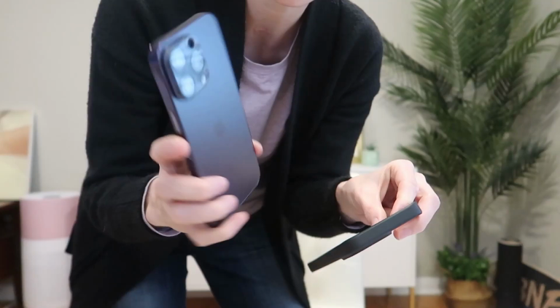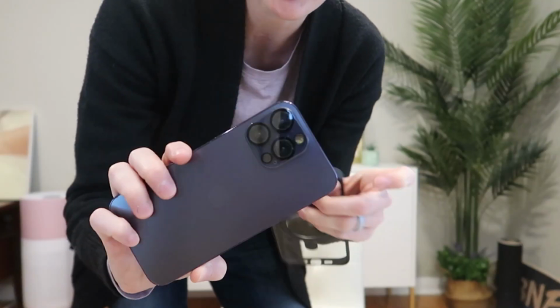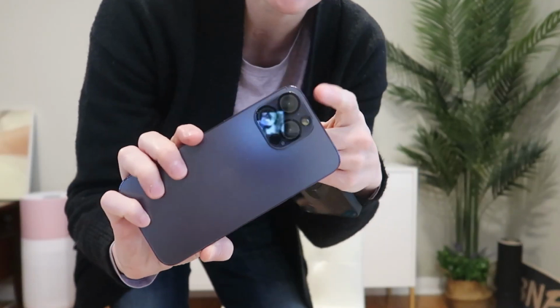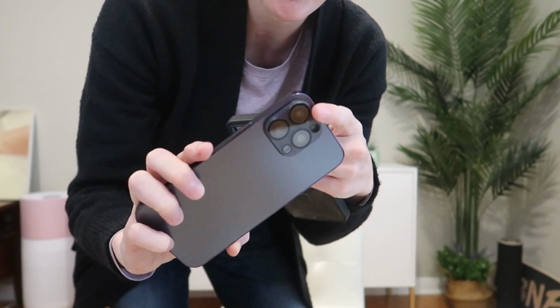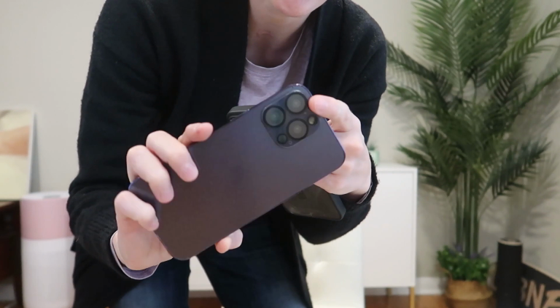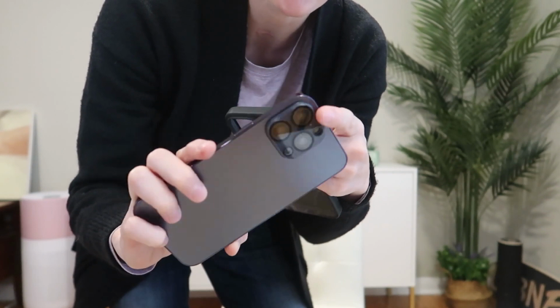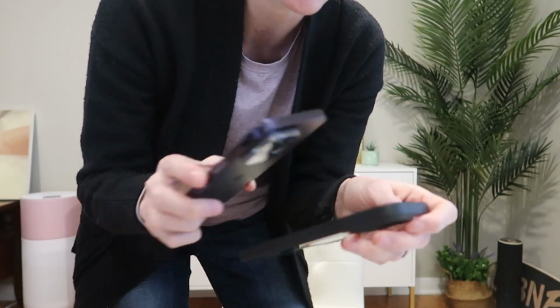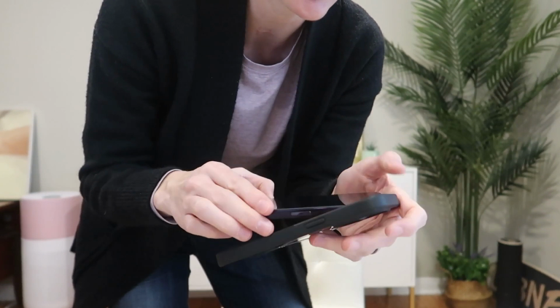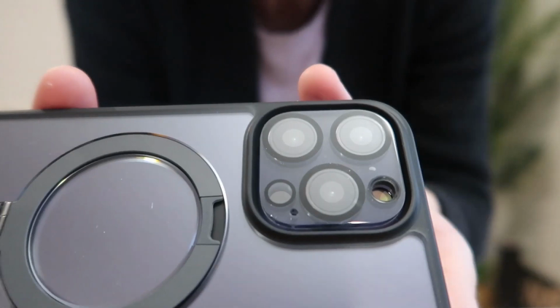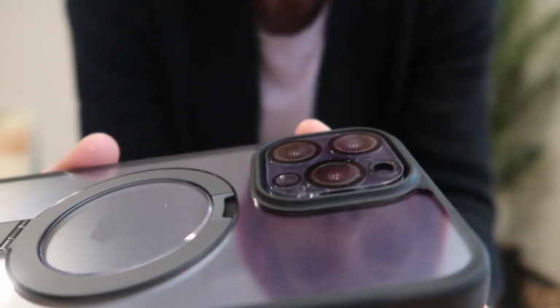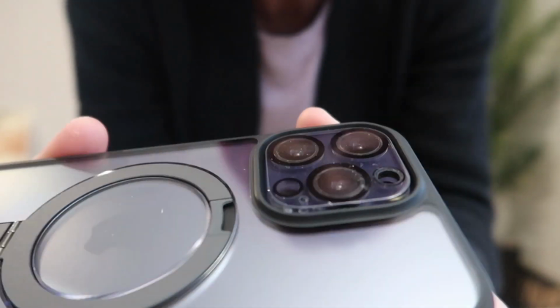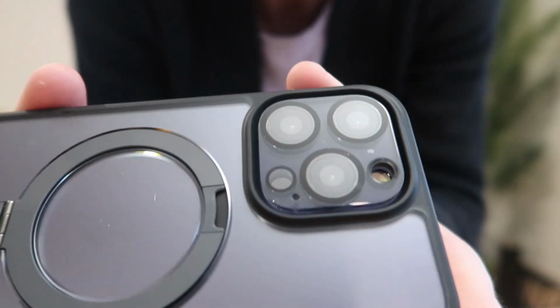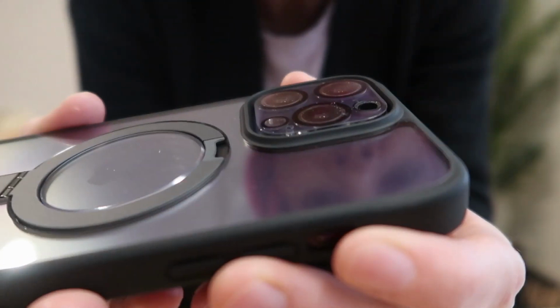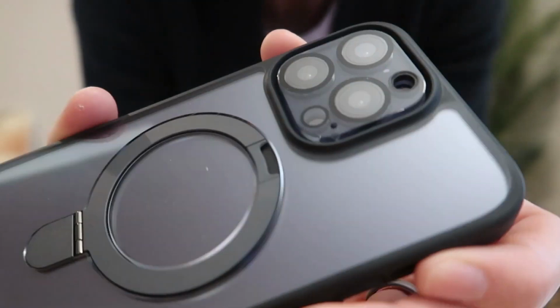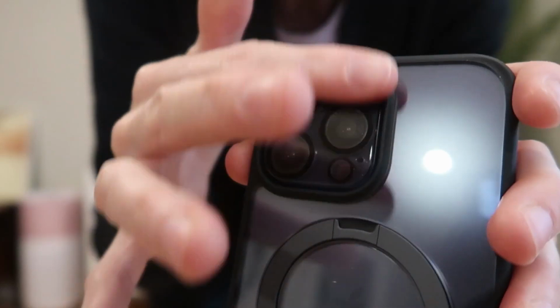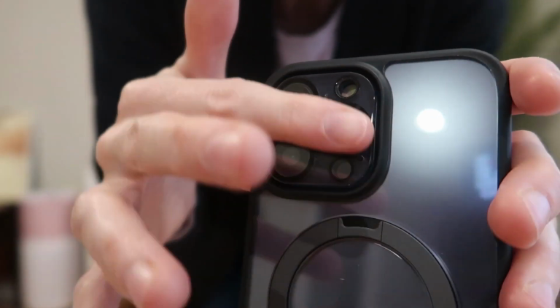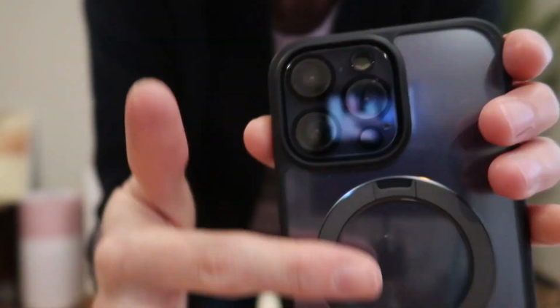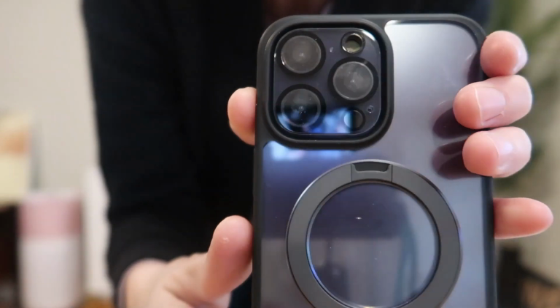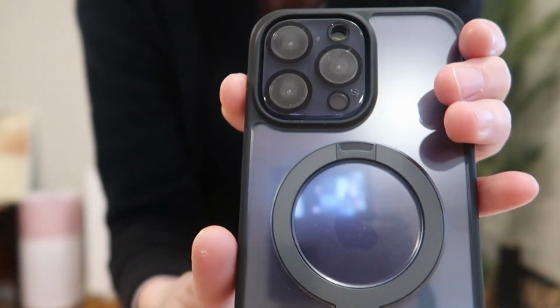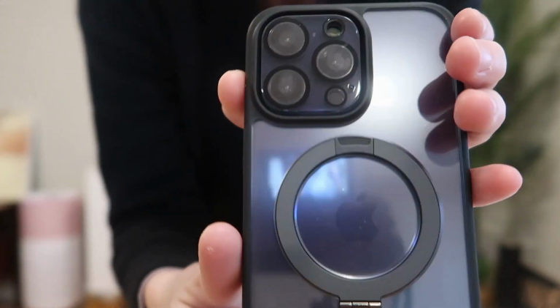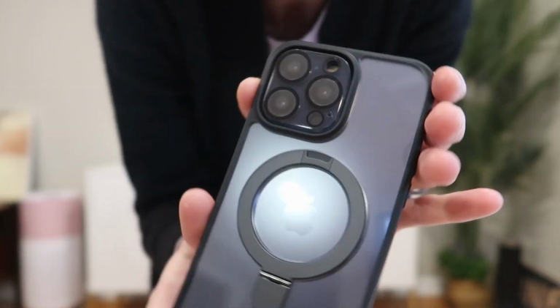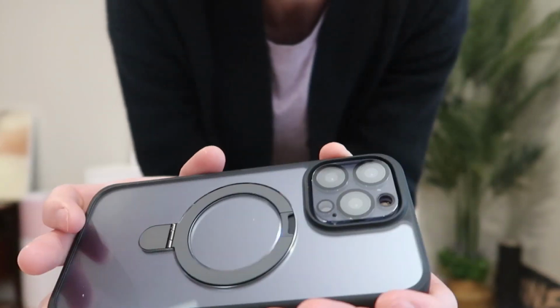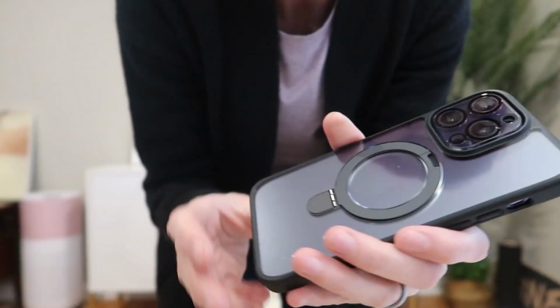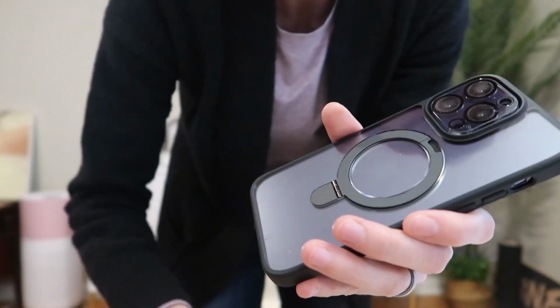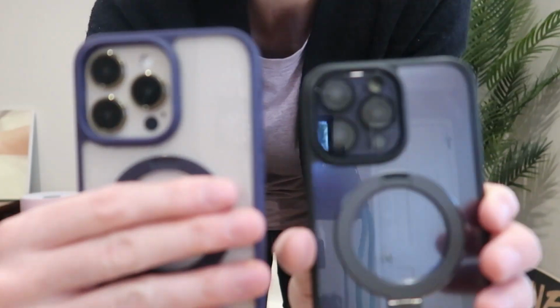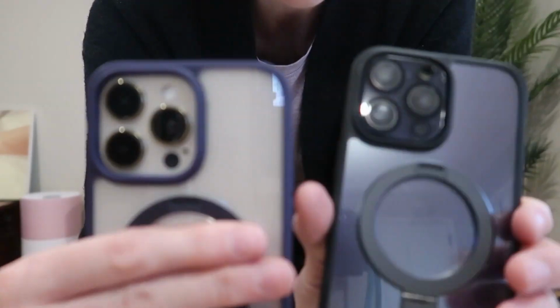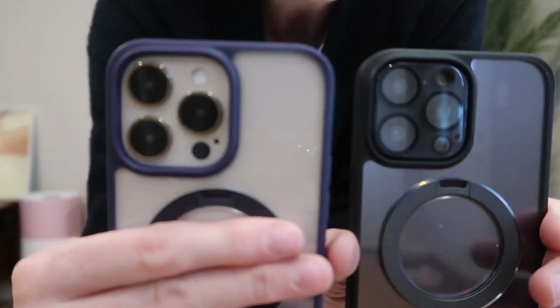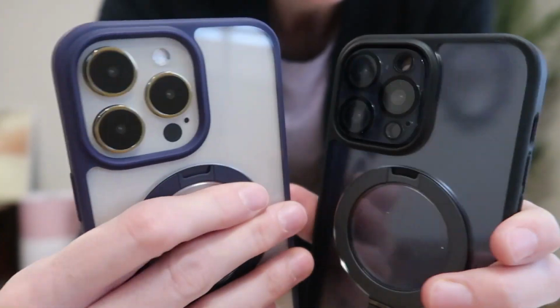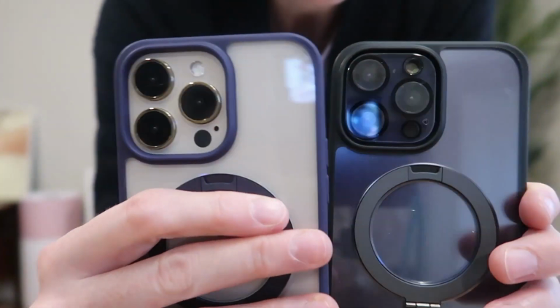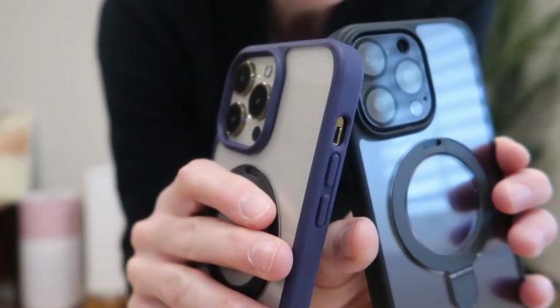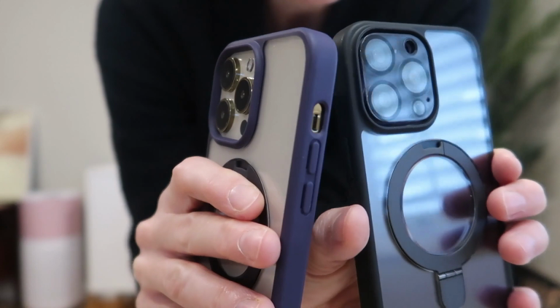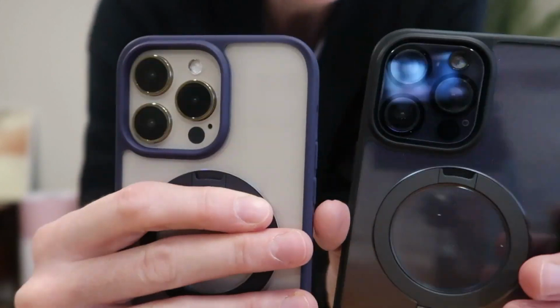If you are using a camera lens protector, this is how it will look and fit — perfect, really nice and flush there. A nice look with or without your own camera lens cover.